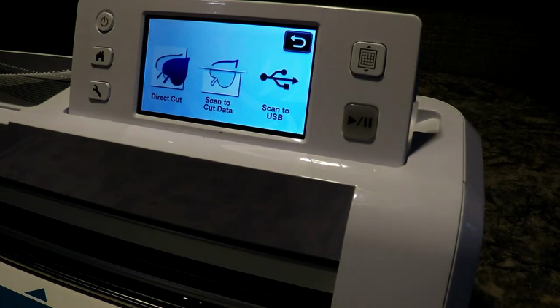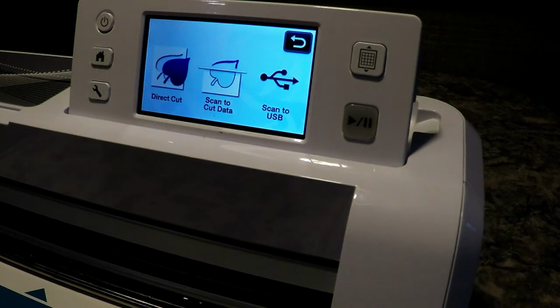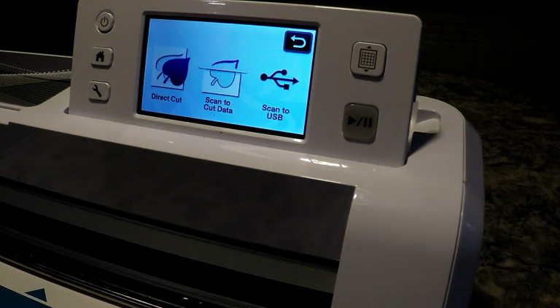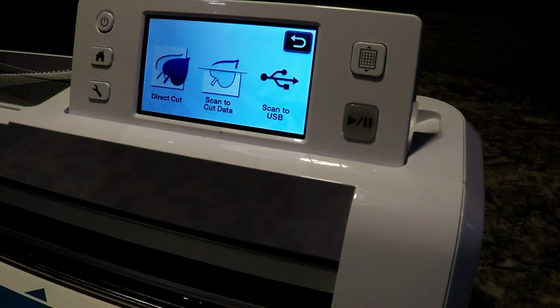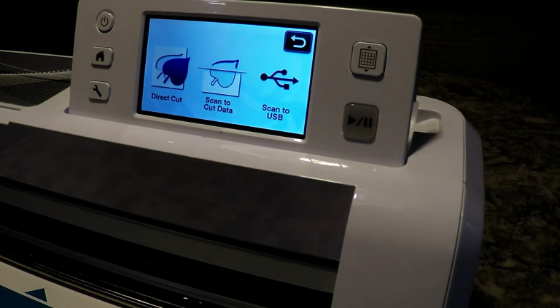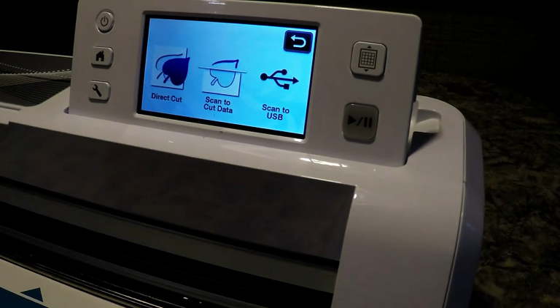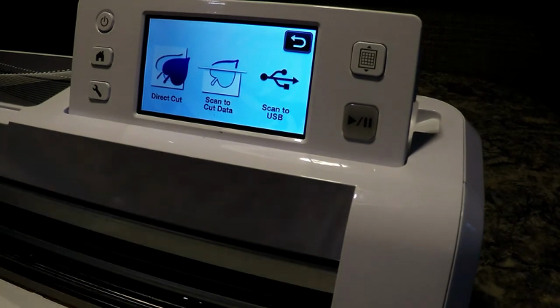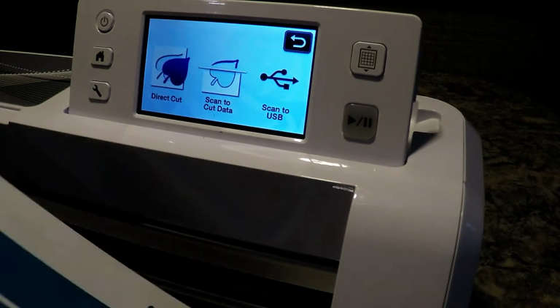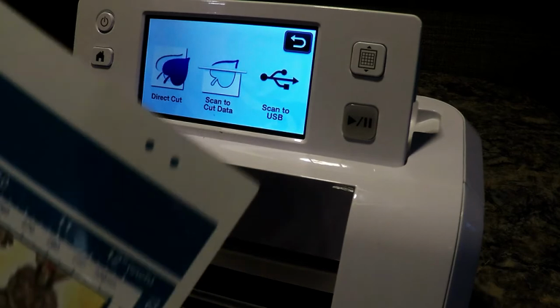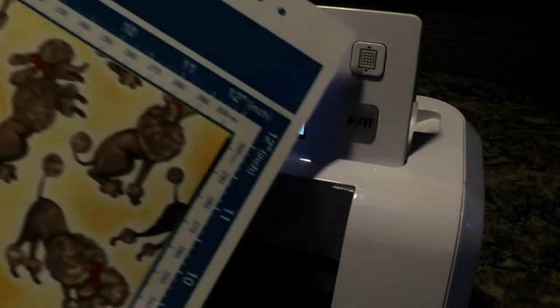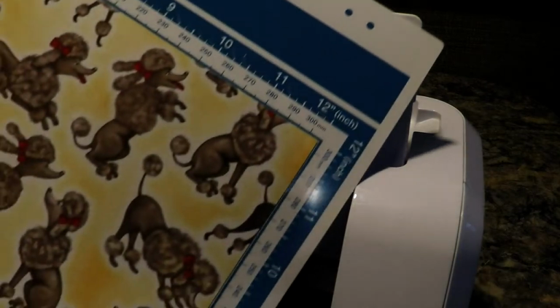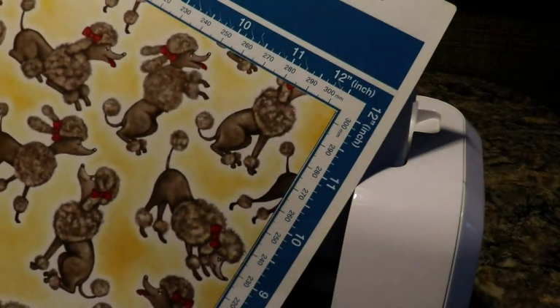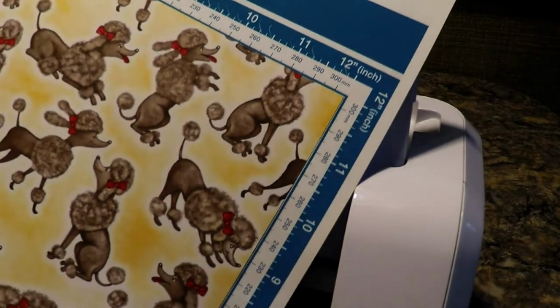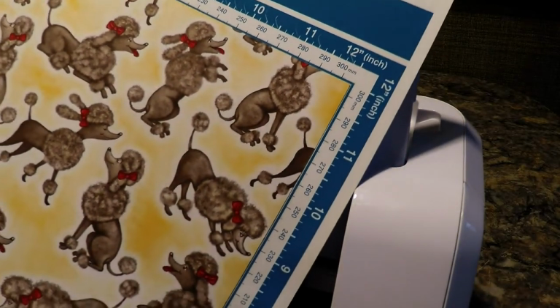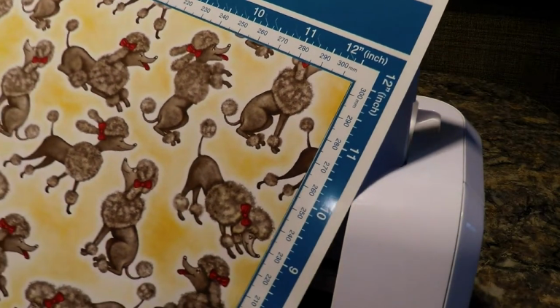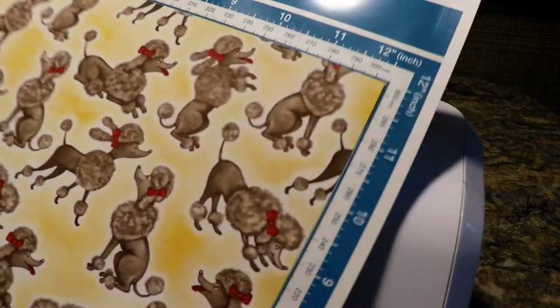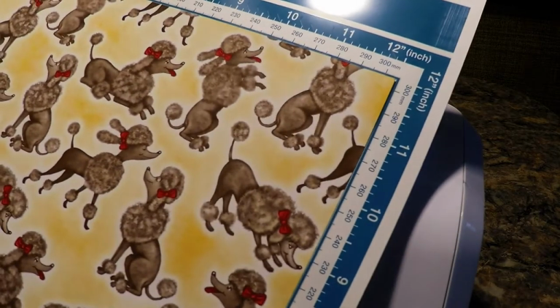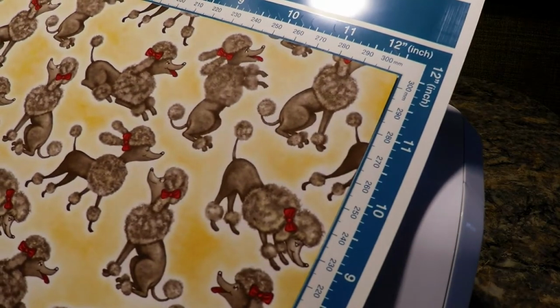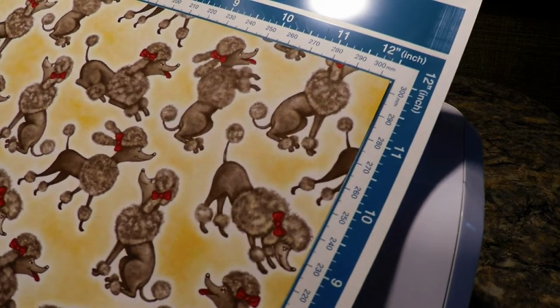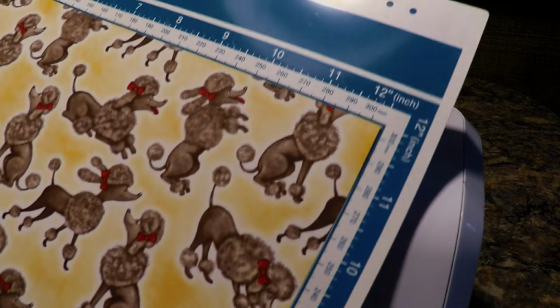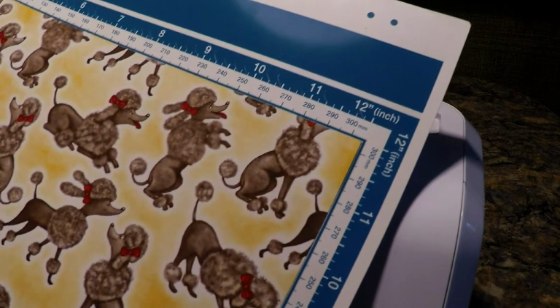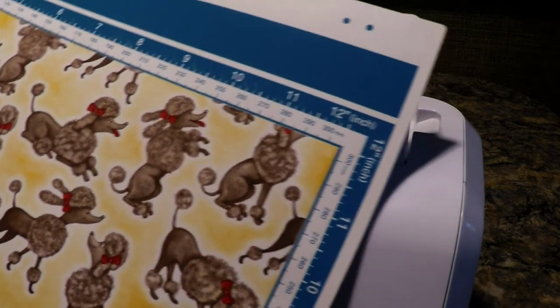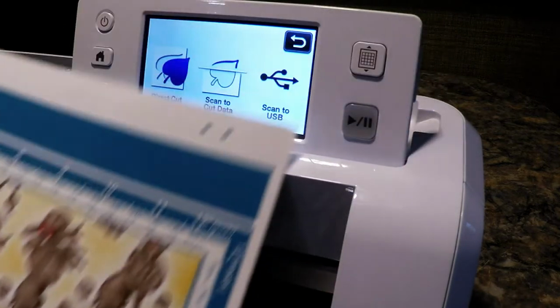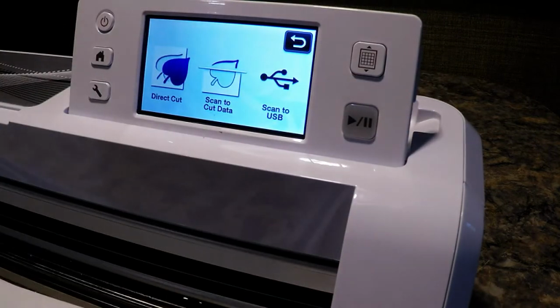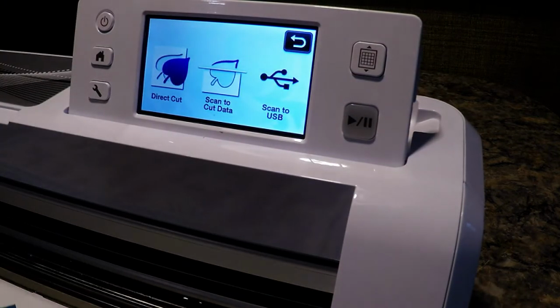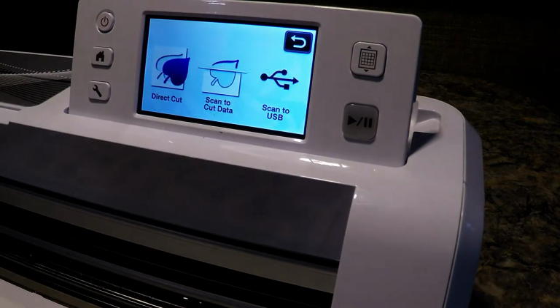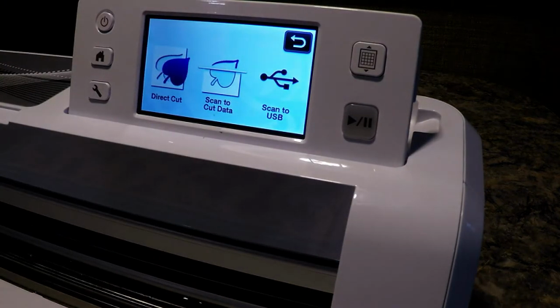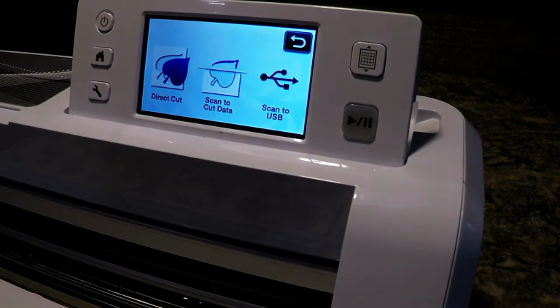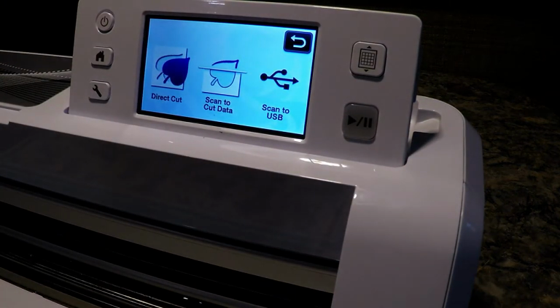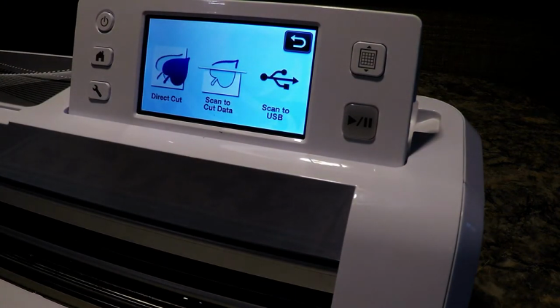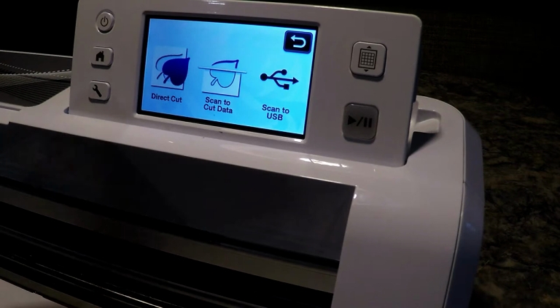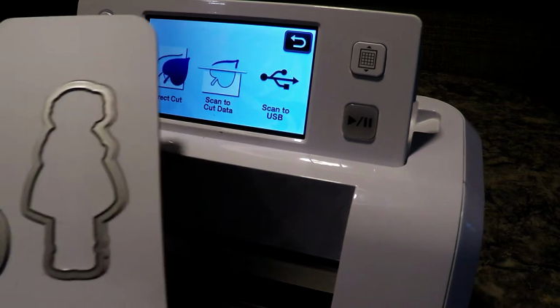Hello crafty friends! In this video tutorial I'm going to be cutting out these cute little poodles. They are part of the Stampin' Up Birthday Memories designer series paper. I also have the dies that go along with the stamps in this collection.